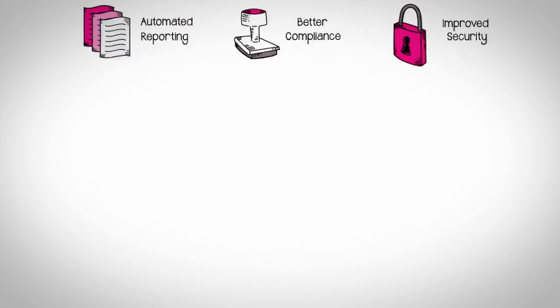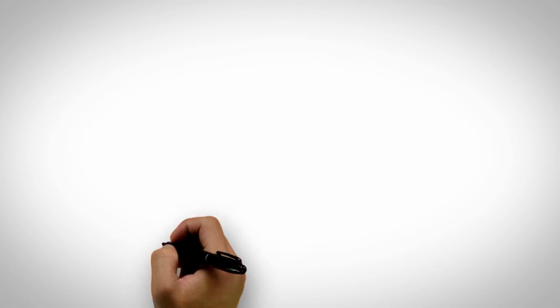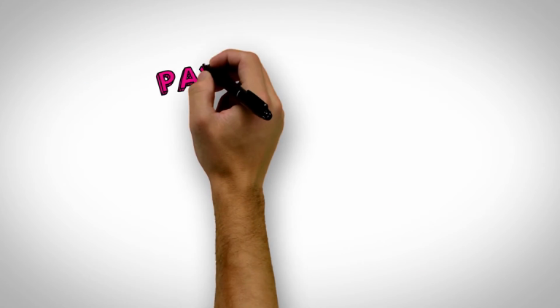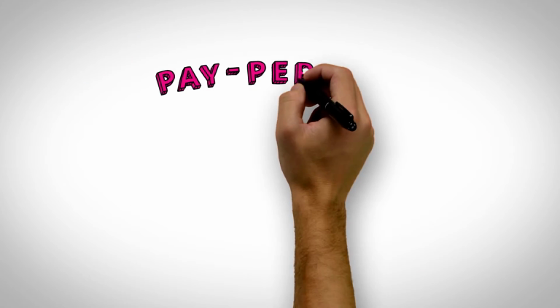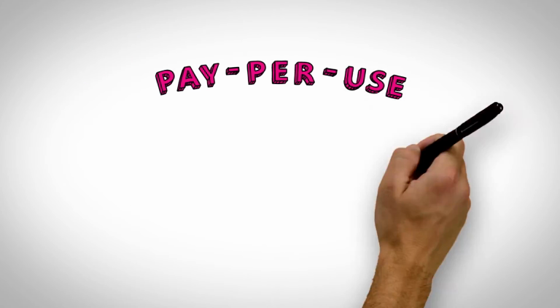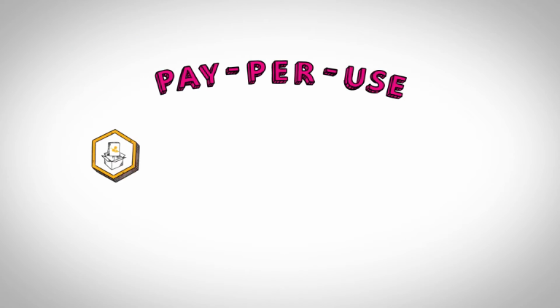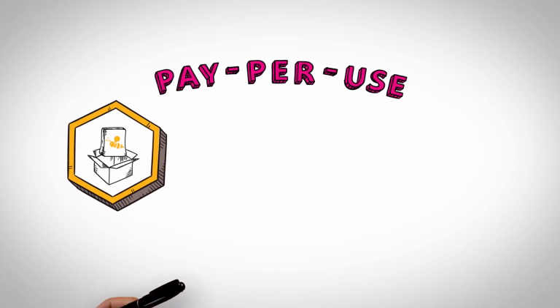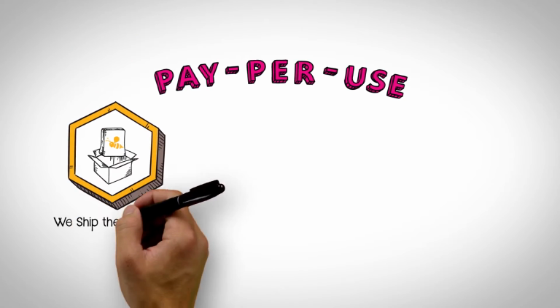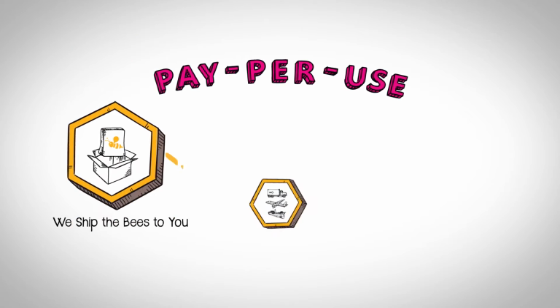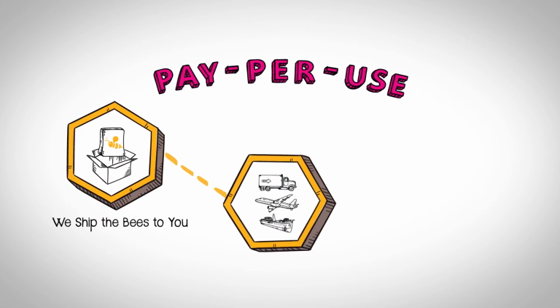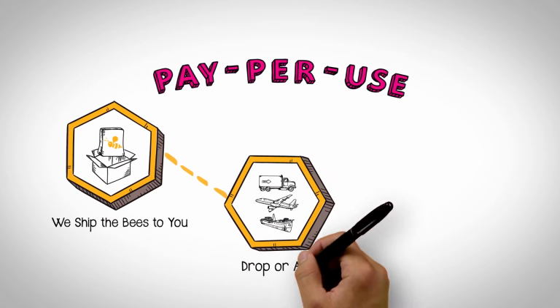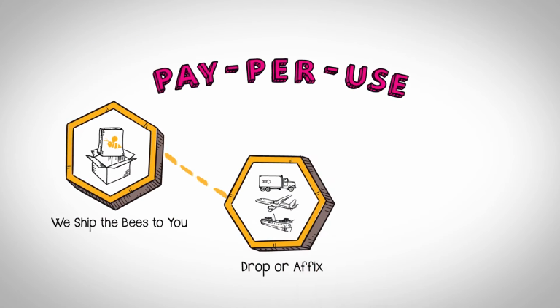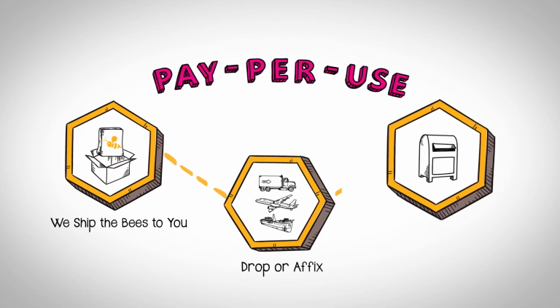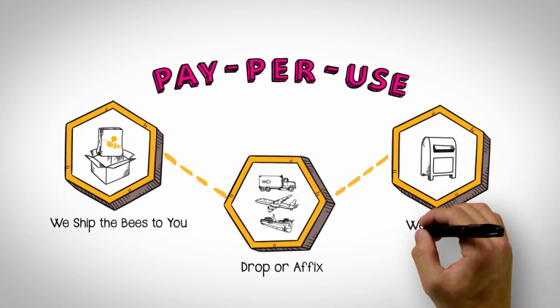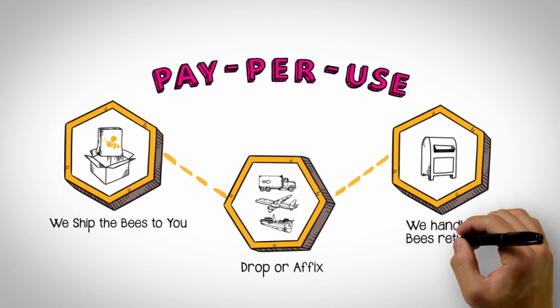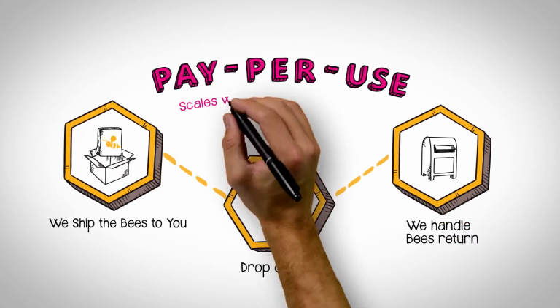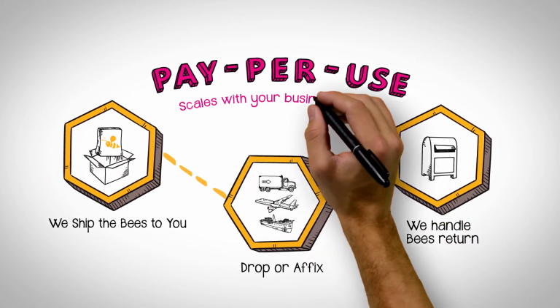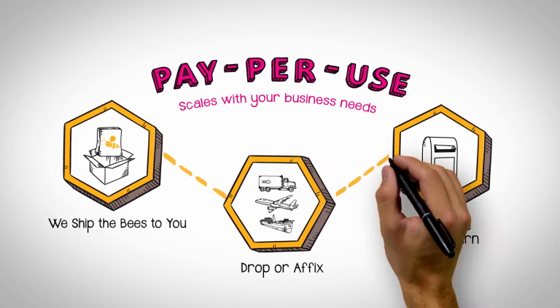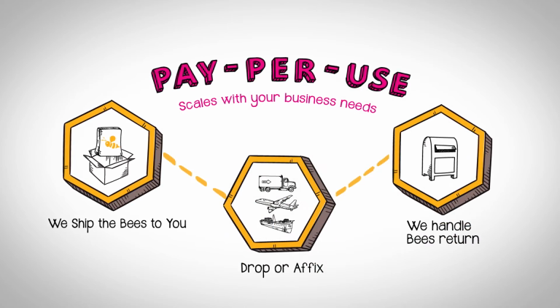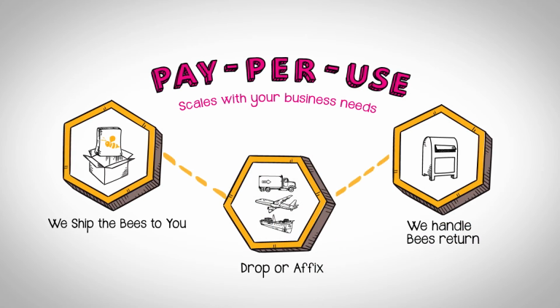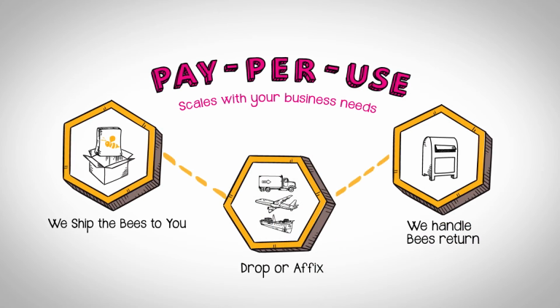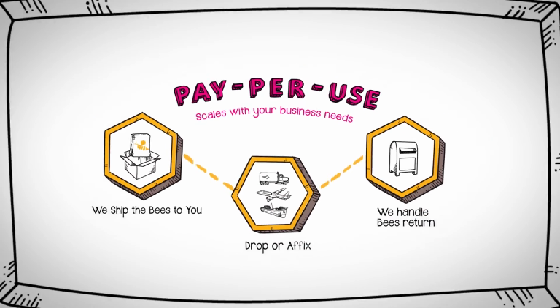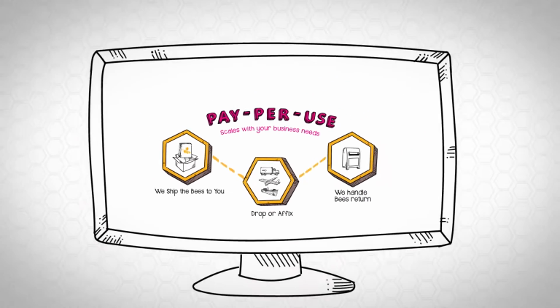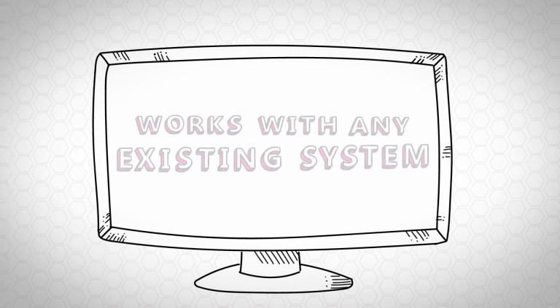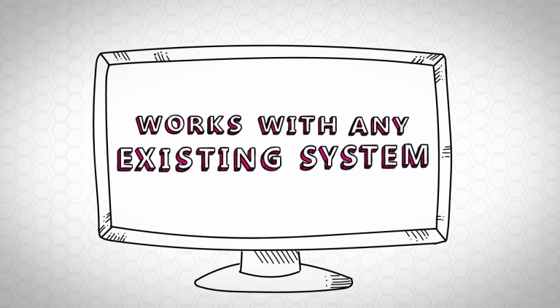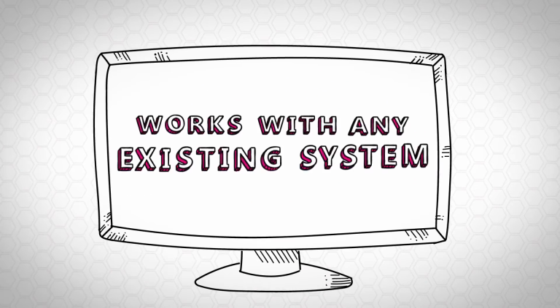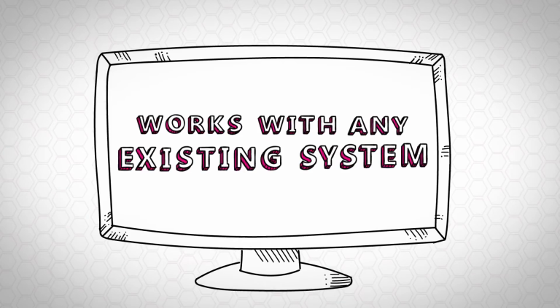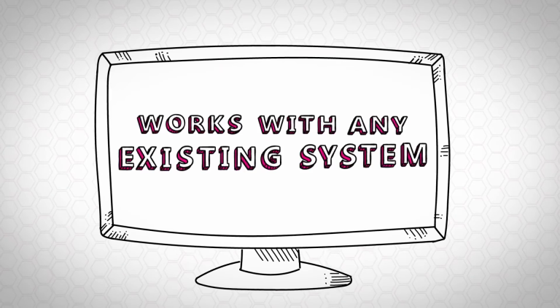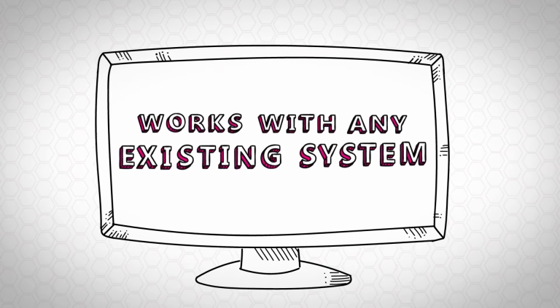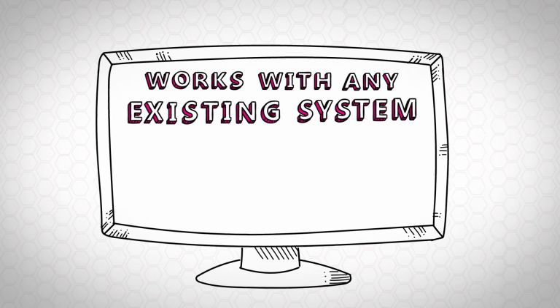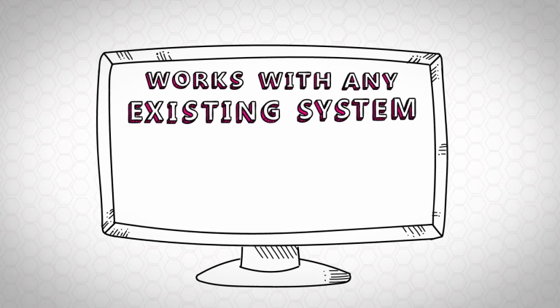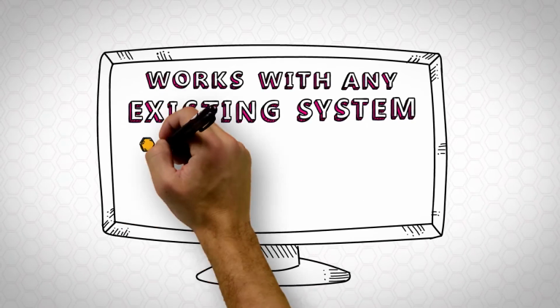Plus, with this on-demand pay-per-use service, there's zero upfront investment. Start small and scale up as works best for you. And if you already have a tracking or monitoring system, no worries.